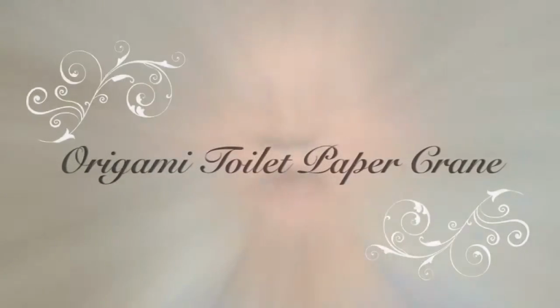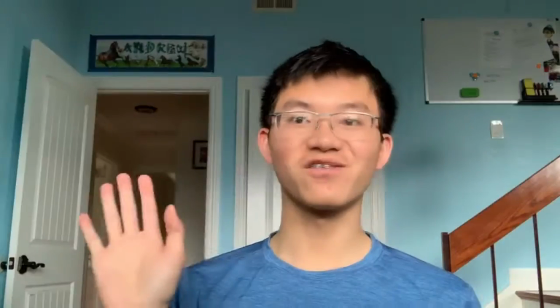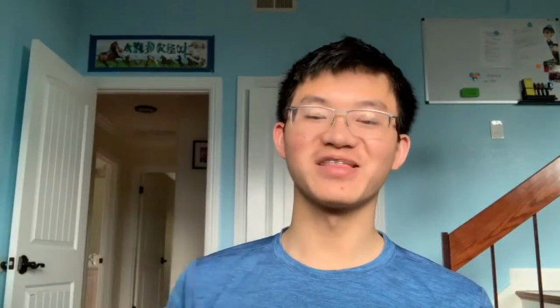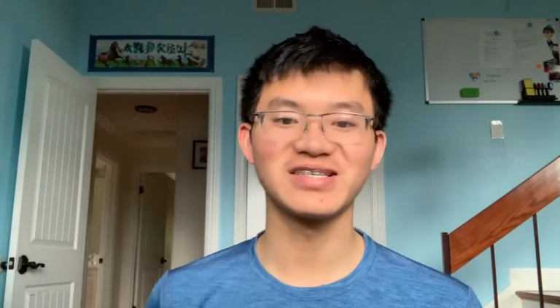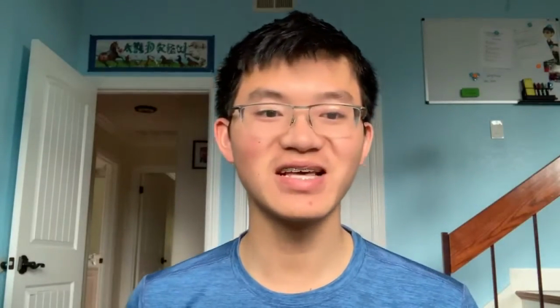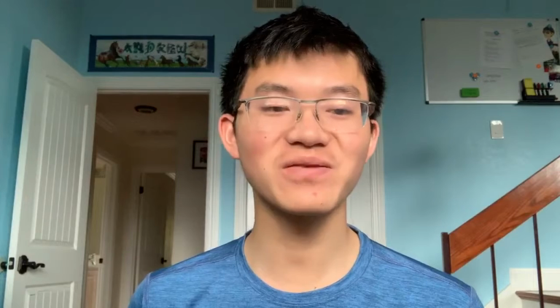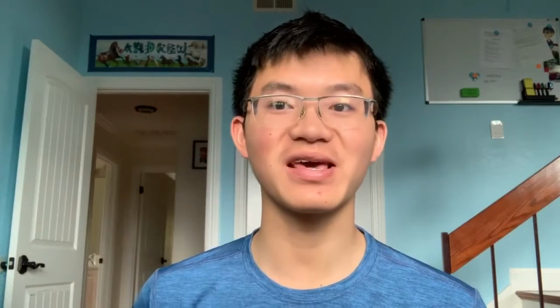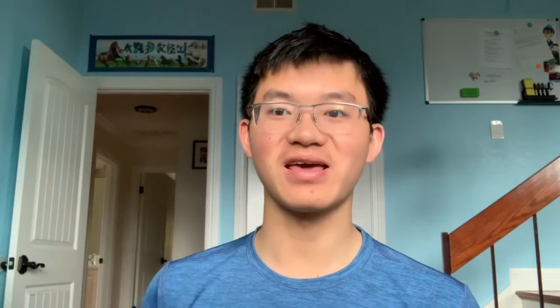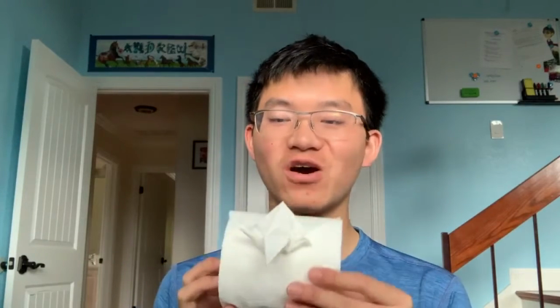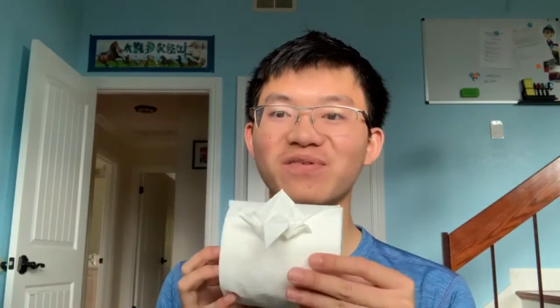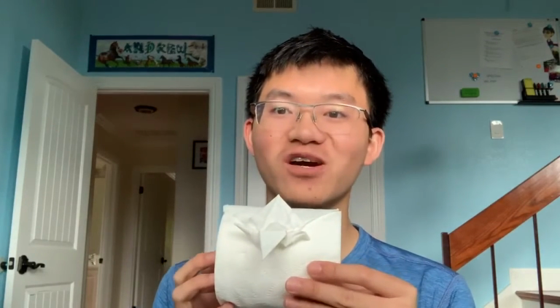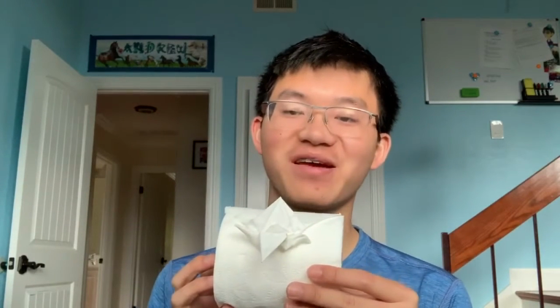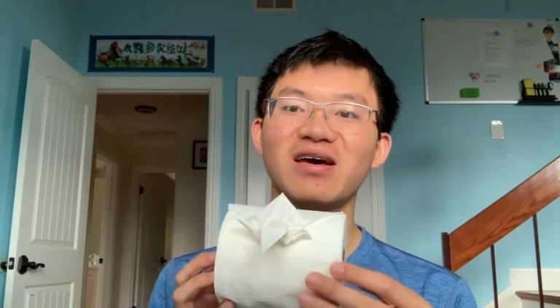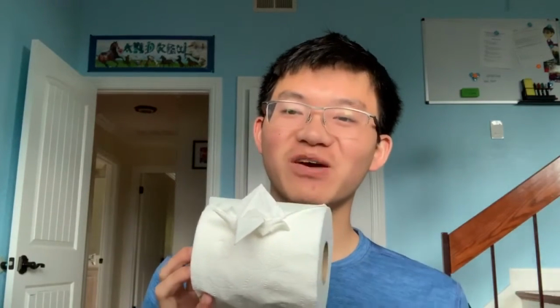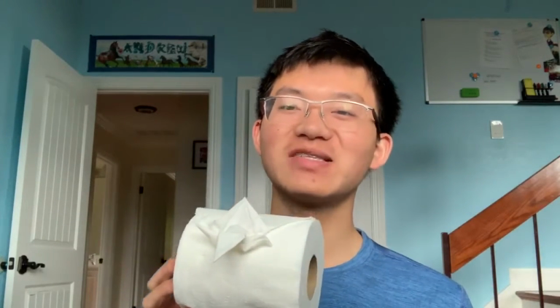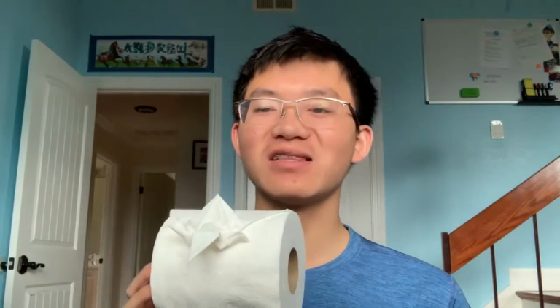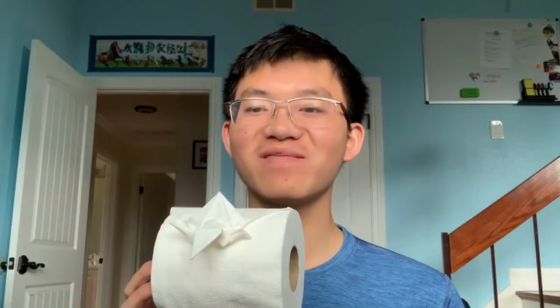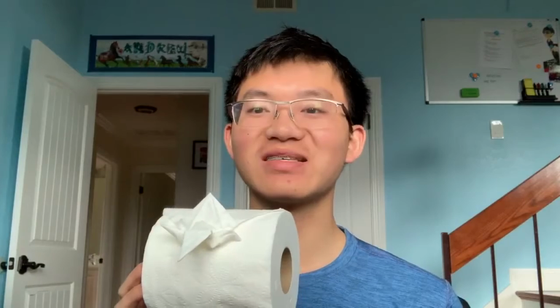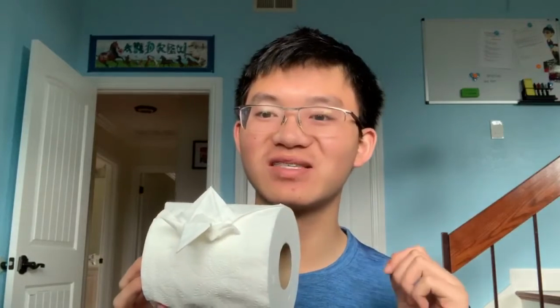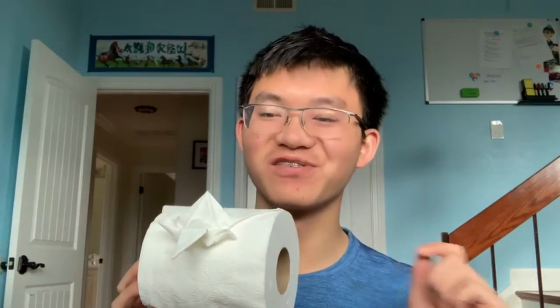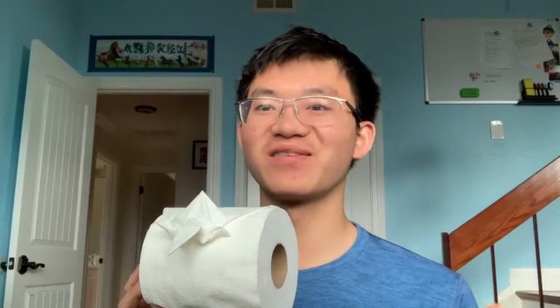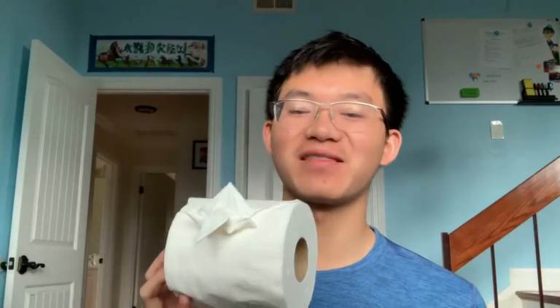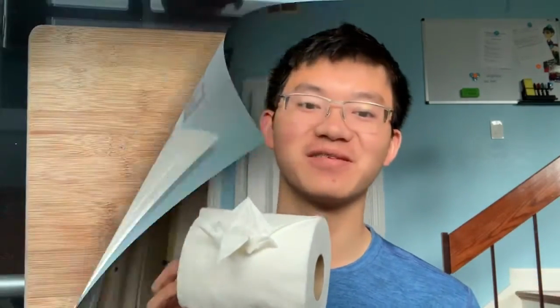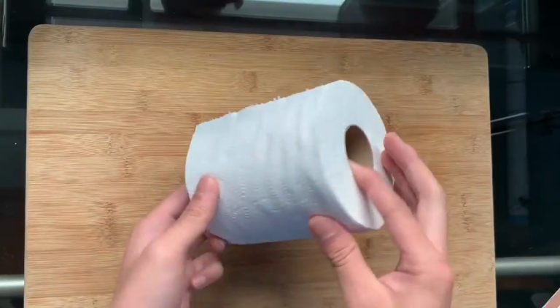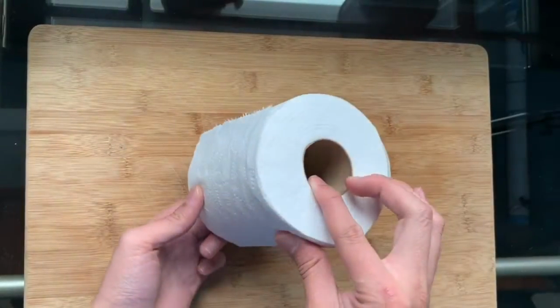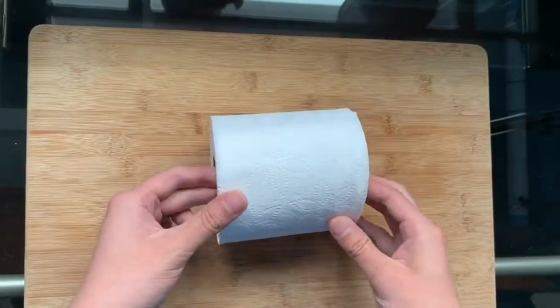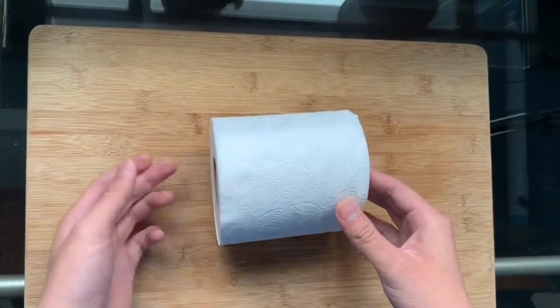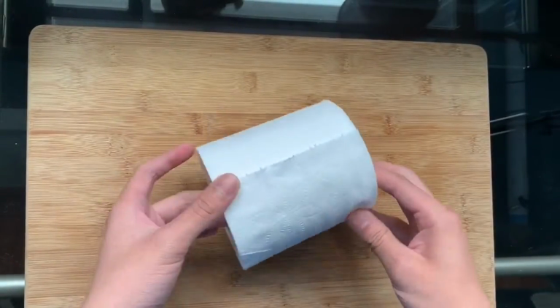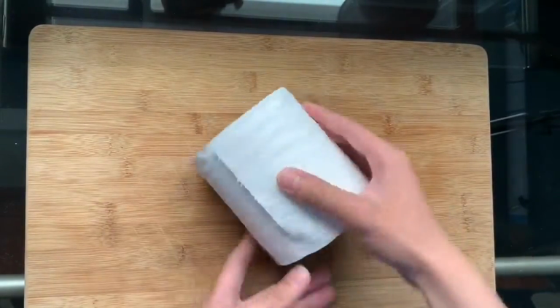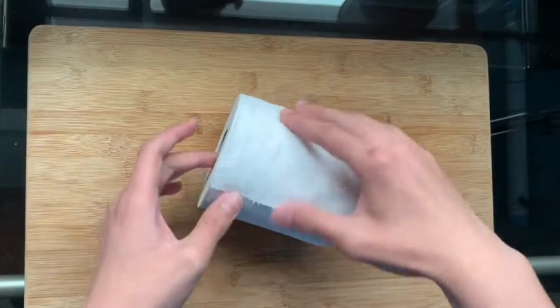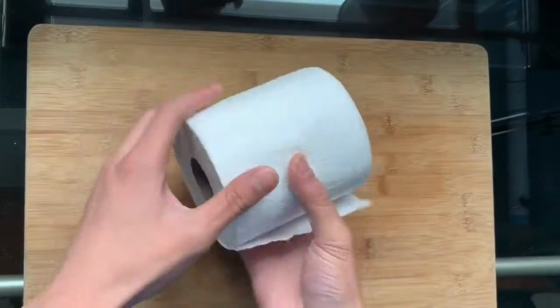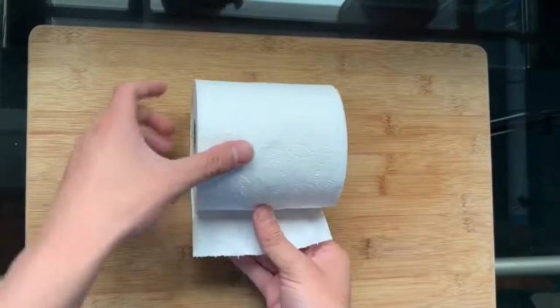Hey Origami Enthusiasts! Today we are making a toilet paper origami crane — the perfect way to add a little bit of detail to spruce up your bathroom. Let's get started.